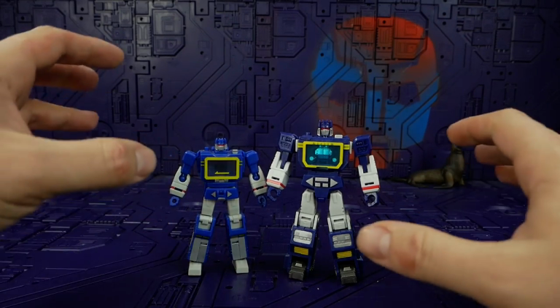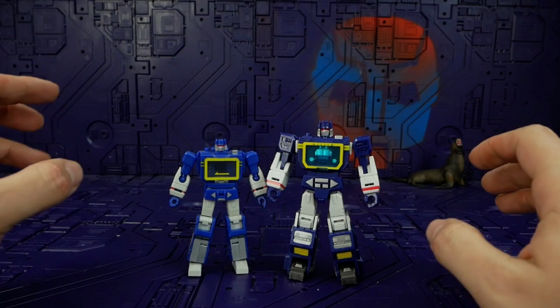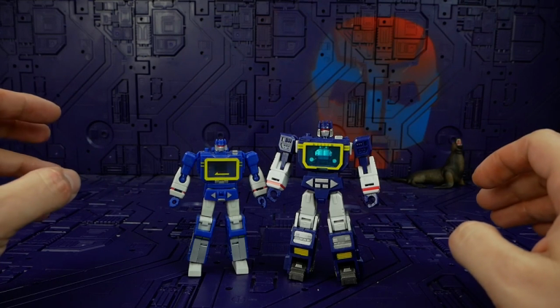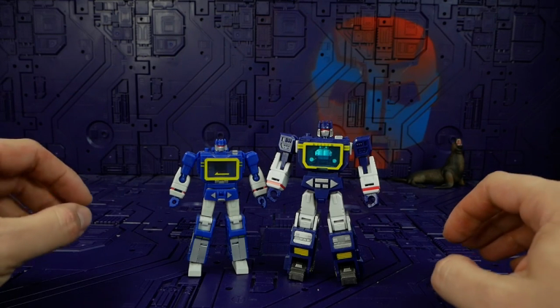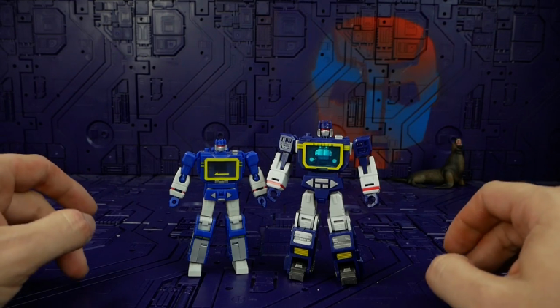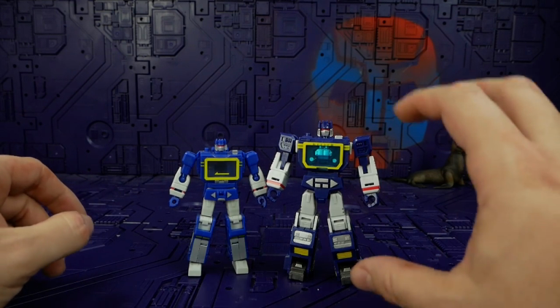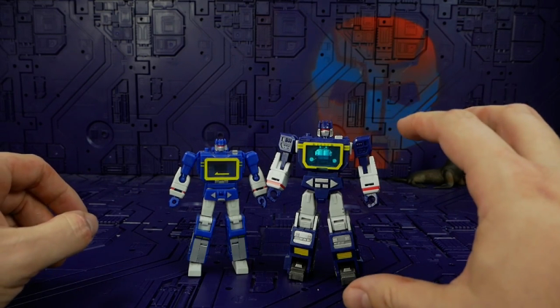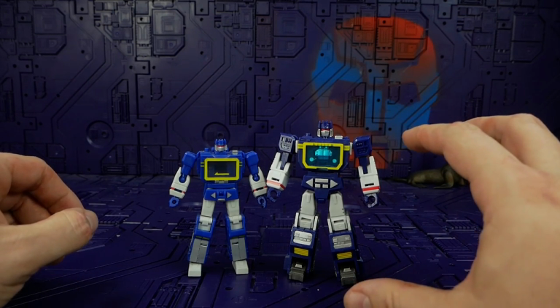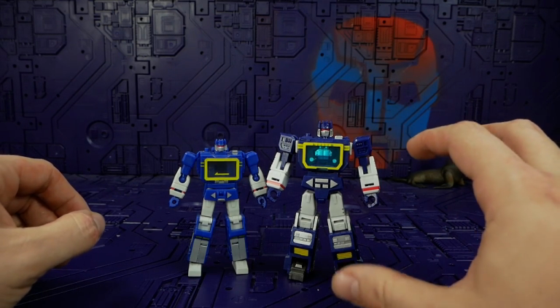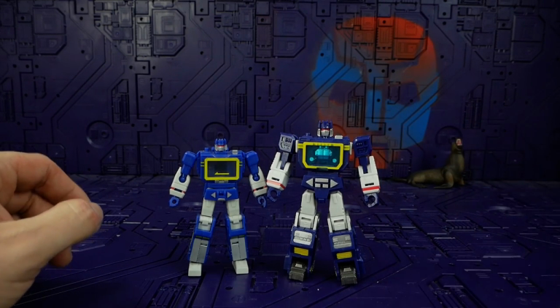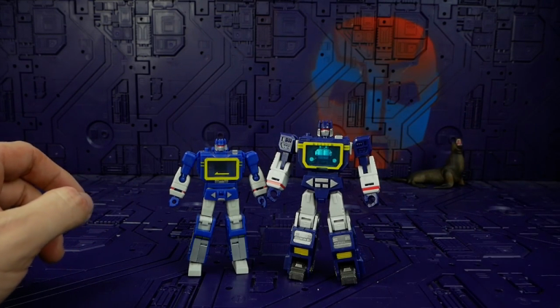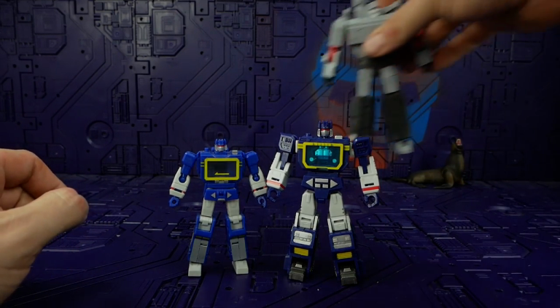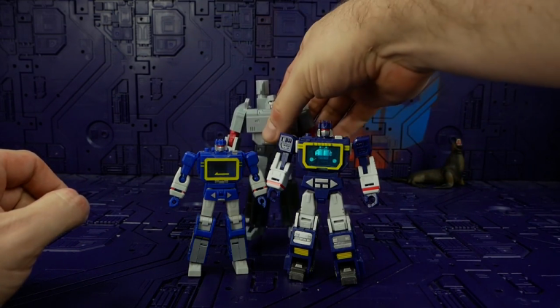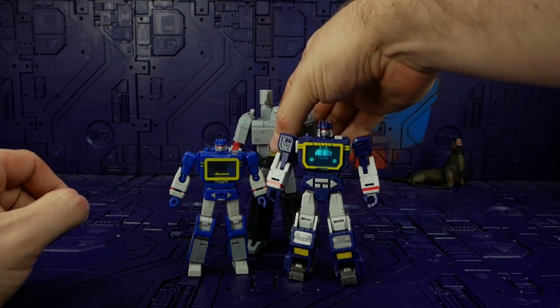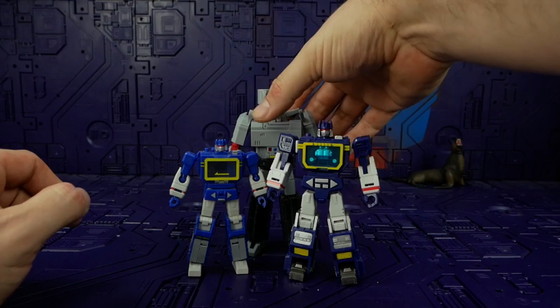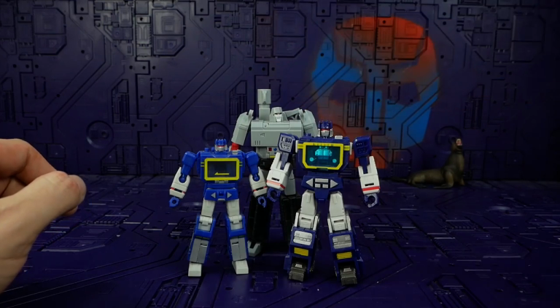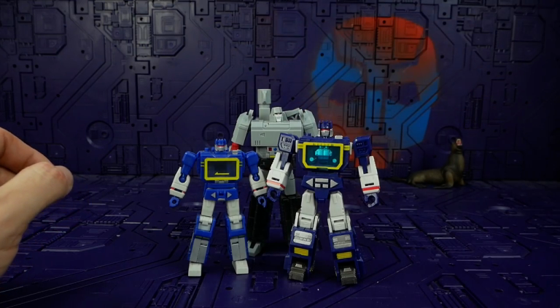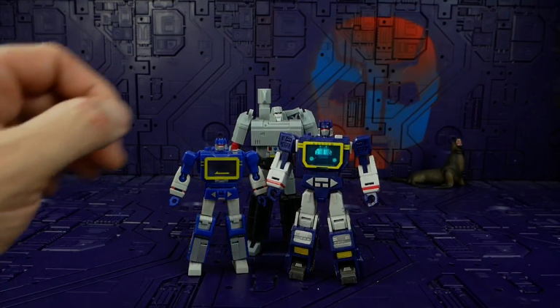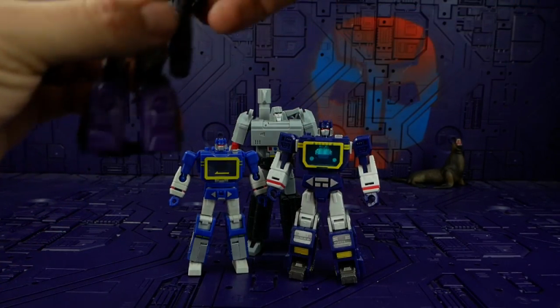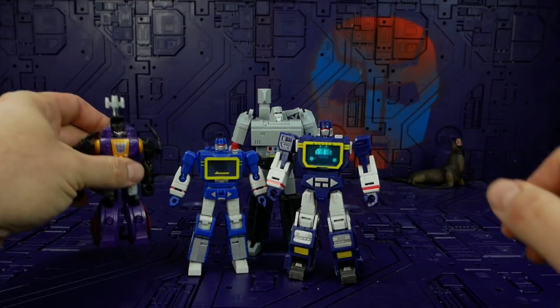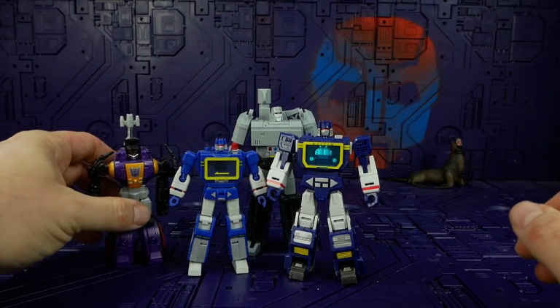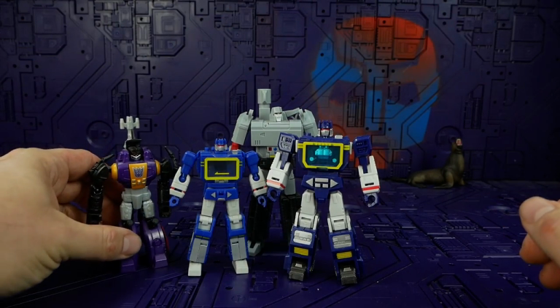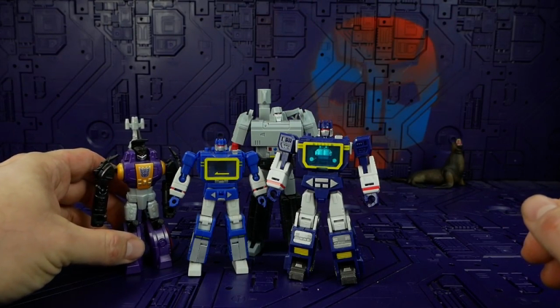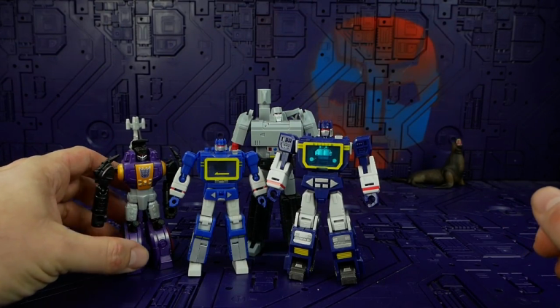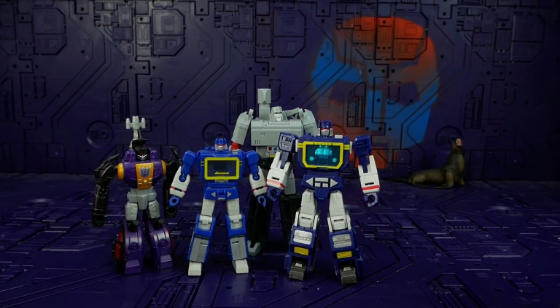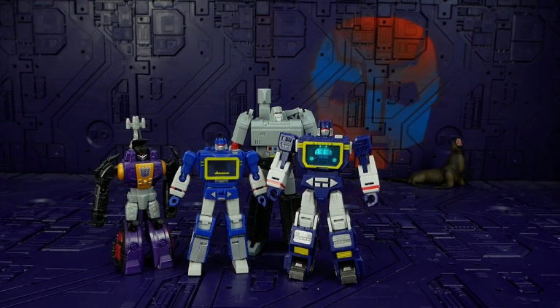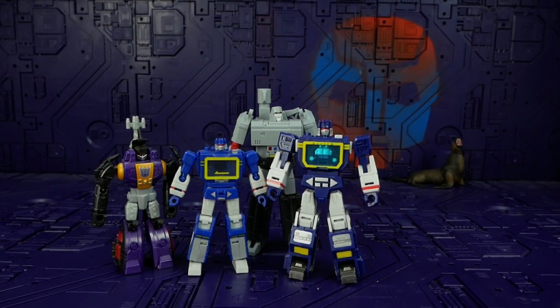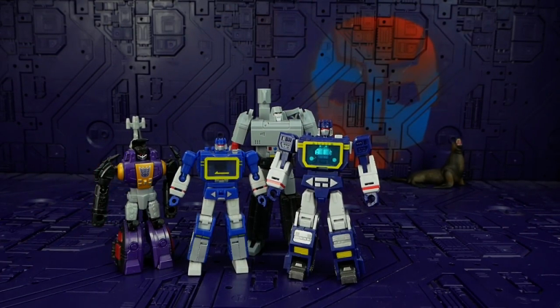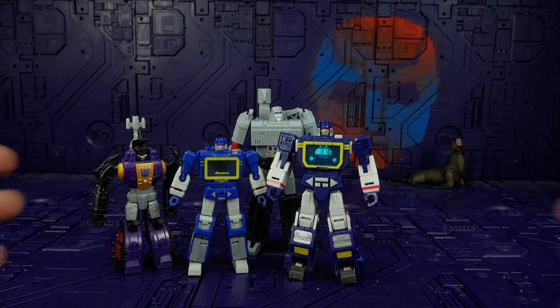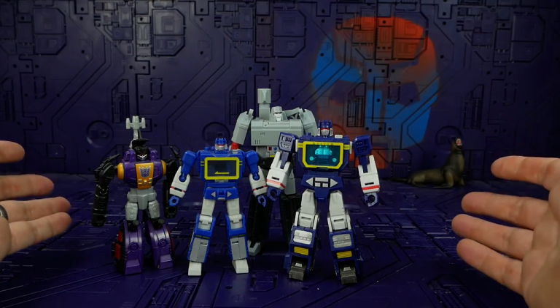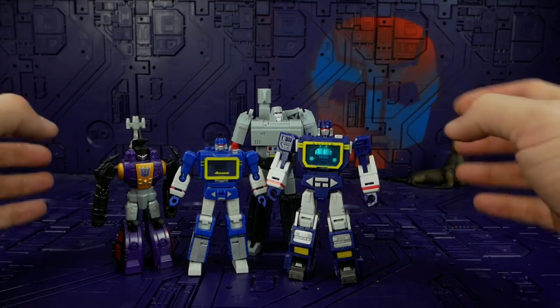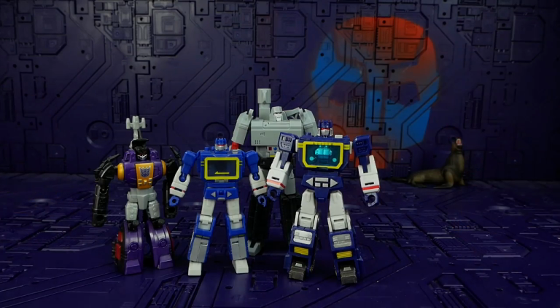No big deal, just something I felt like mentioning. While we have the Hot Soldiers out, let's bring out the Mech Fans Toys Megatron and — I think it's Hasbro Bombshell — that's him. So there's some size comparisons for you.